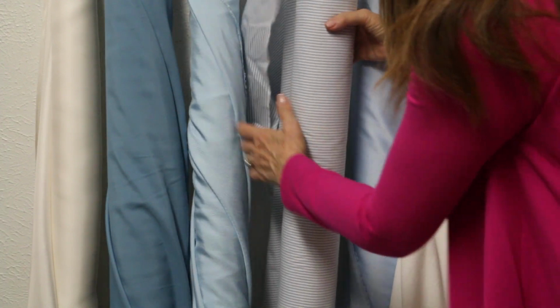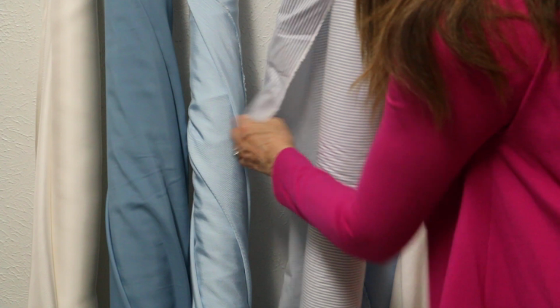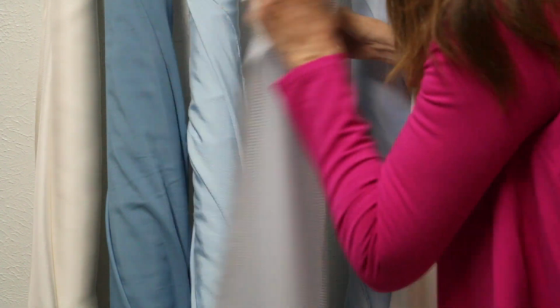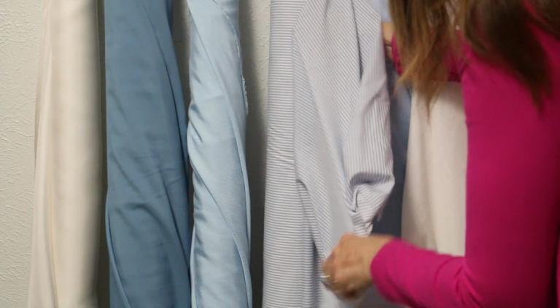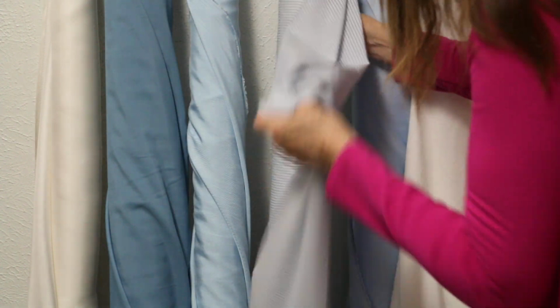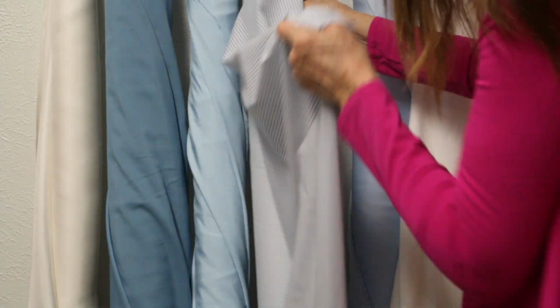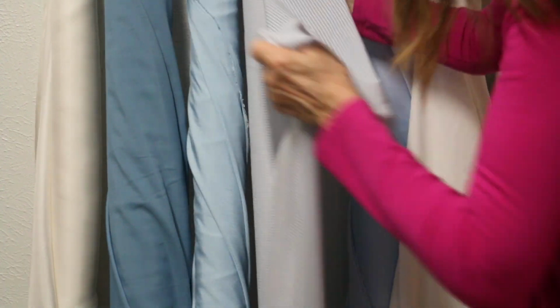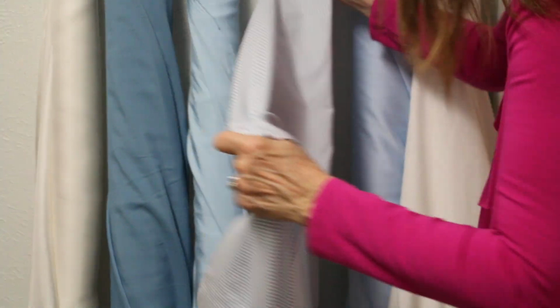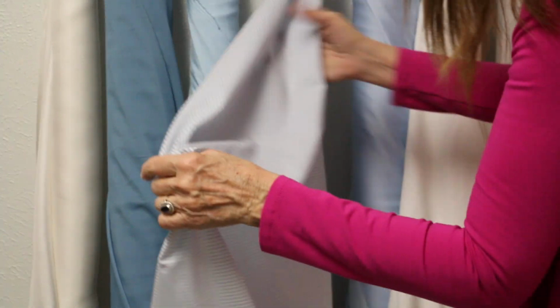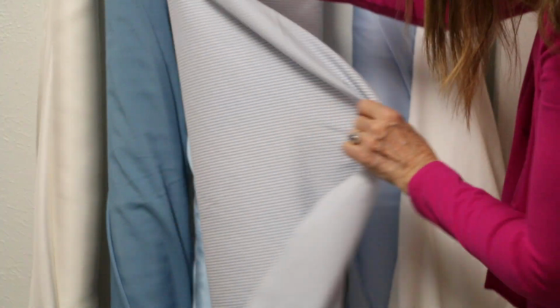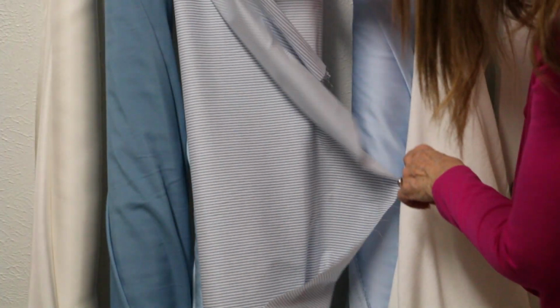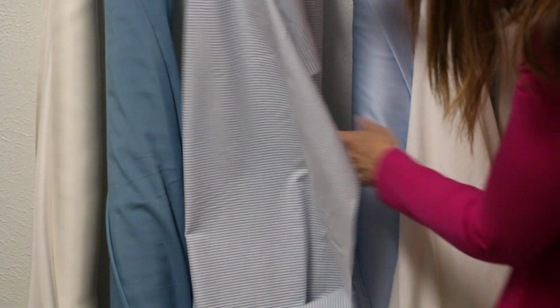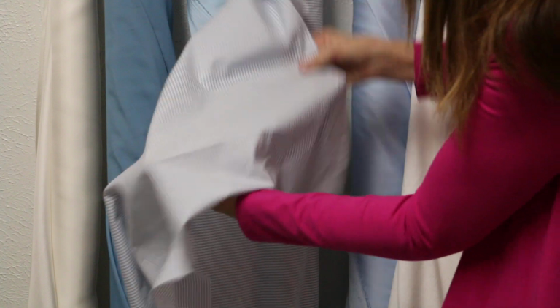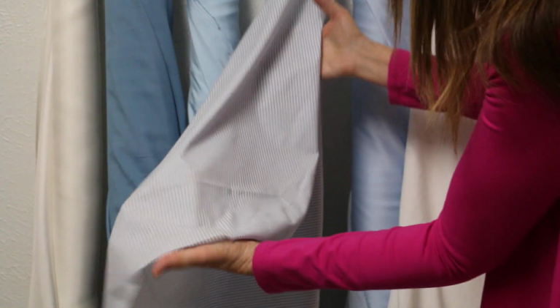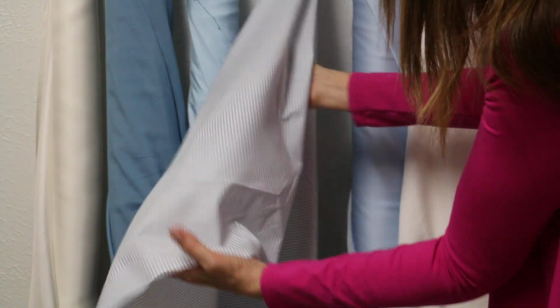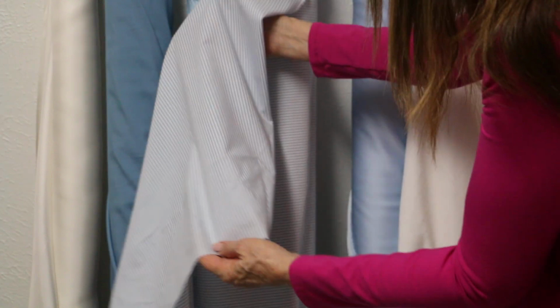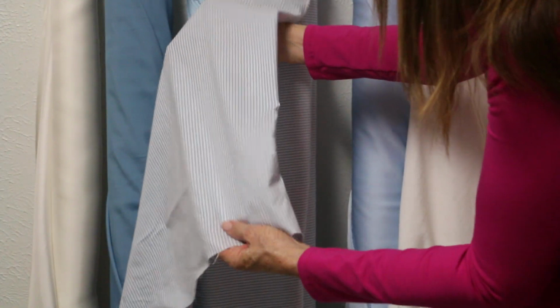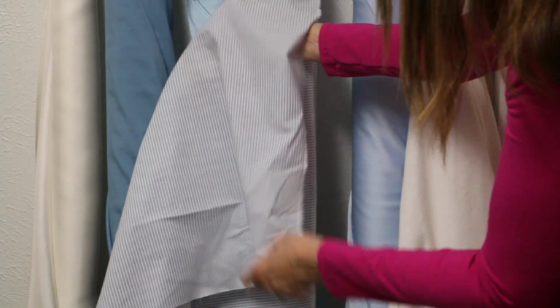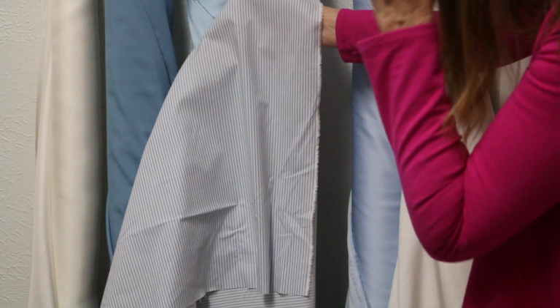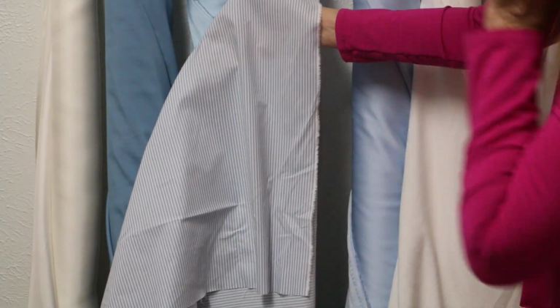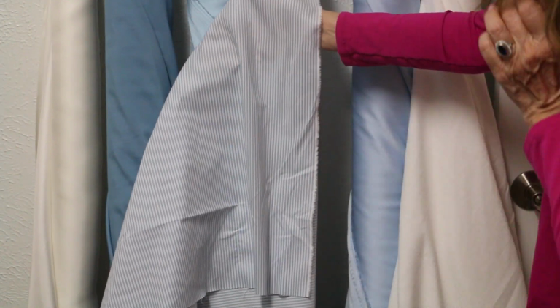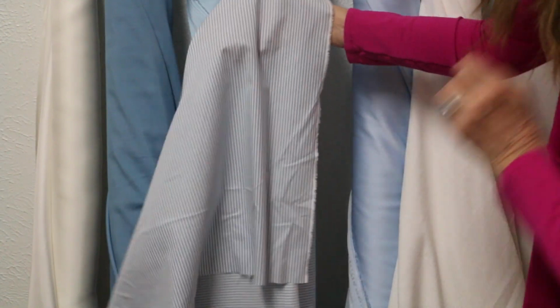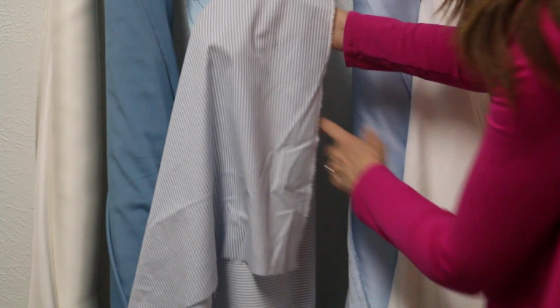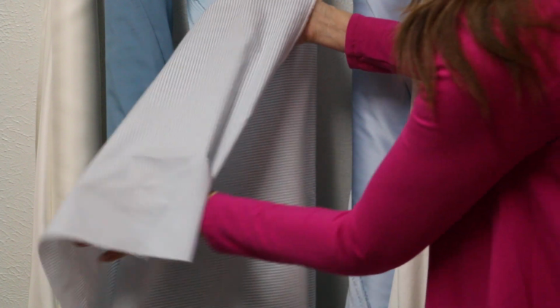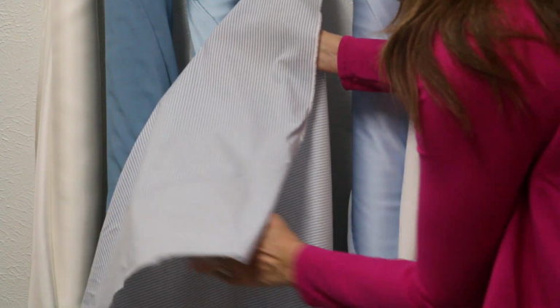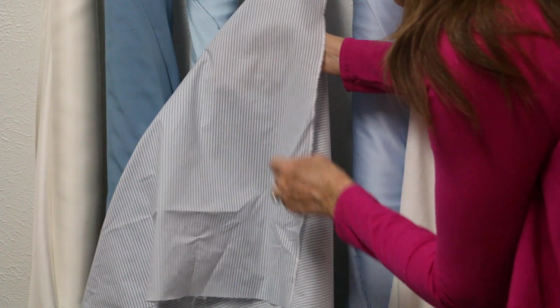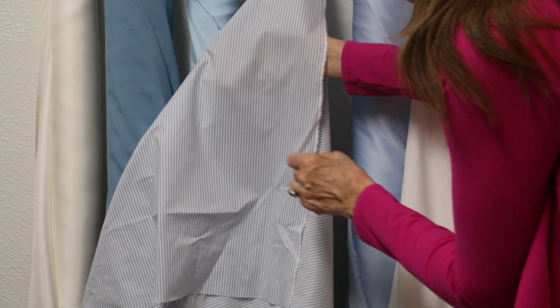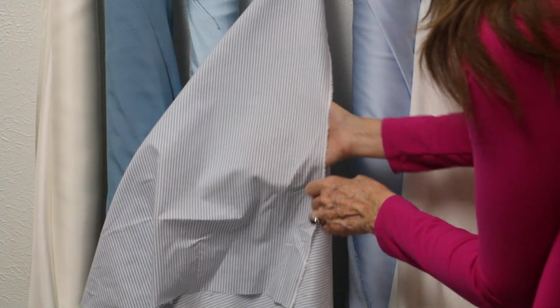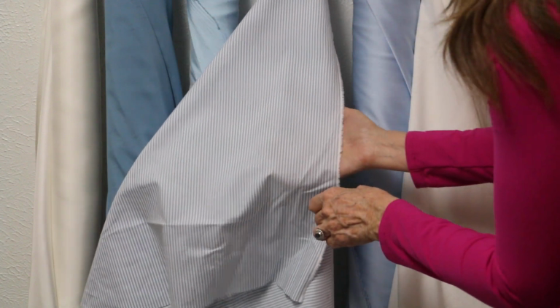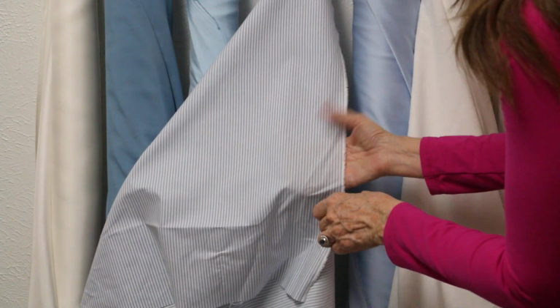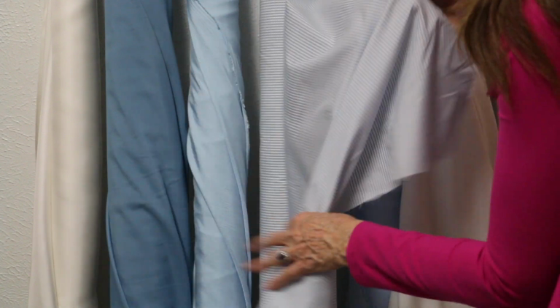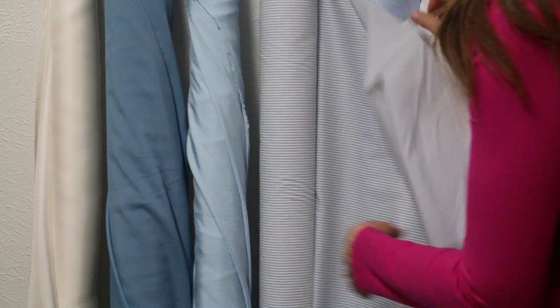This is a hundred percent cotton — again, this is a Rachel Comey. Beautiful pinstripe. If you're doing something casual for Easter, a little shirt dress would be gorgeous. They're so in style and so current. It's got just little bitty blues and white stripes. Blue is such a strong trend for spring.